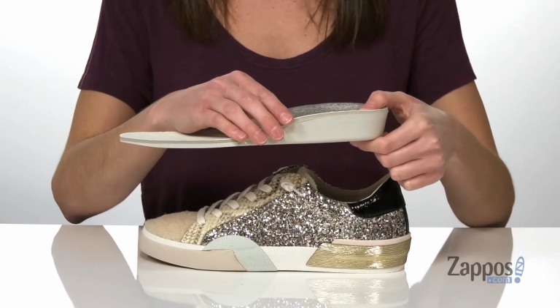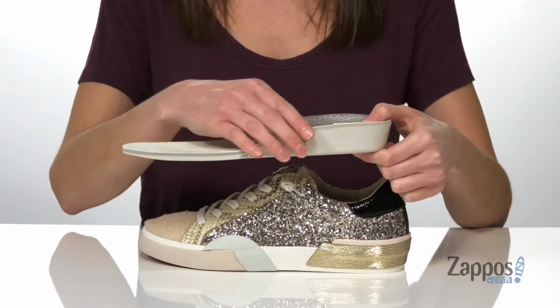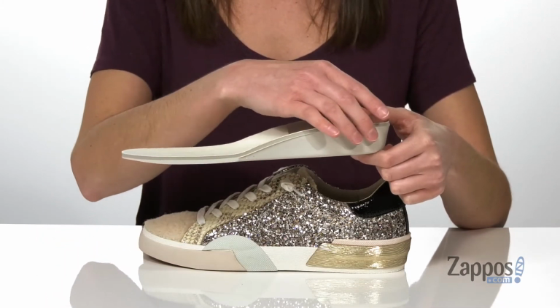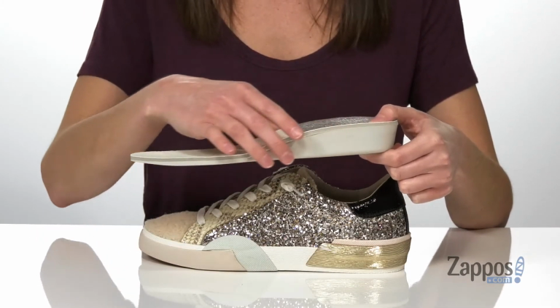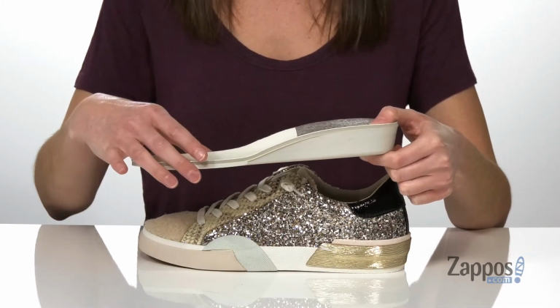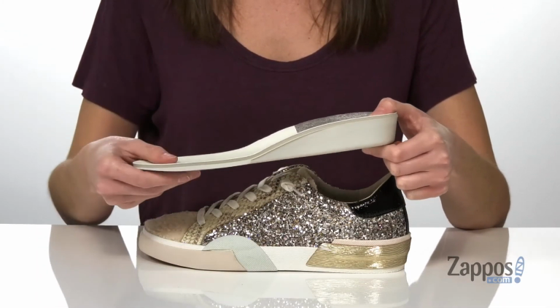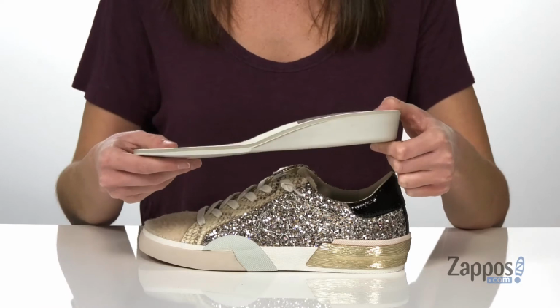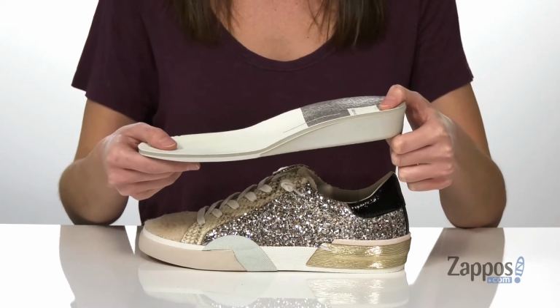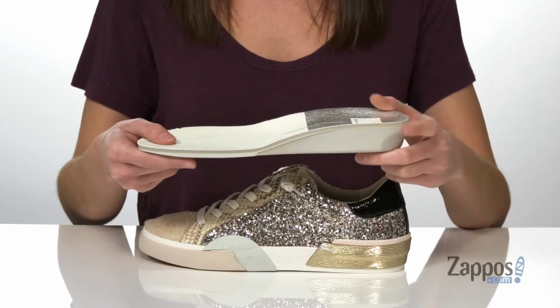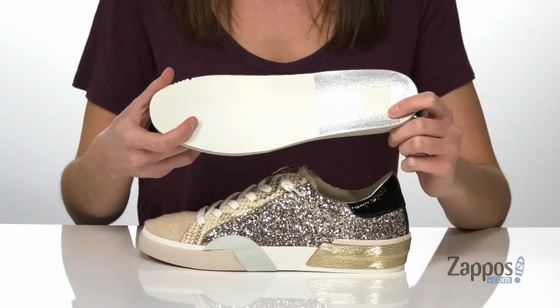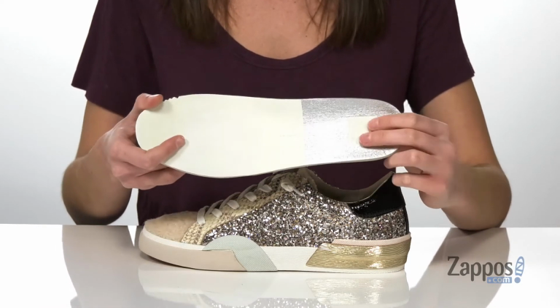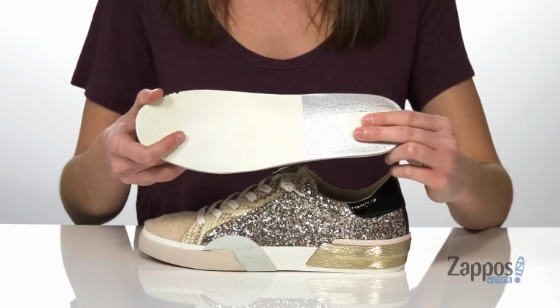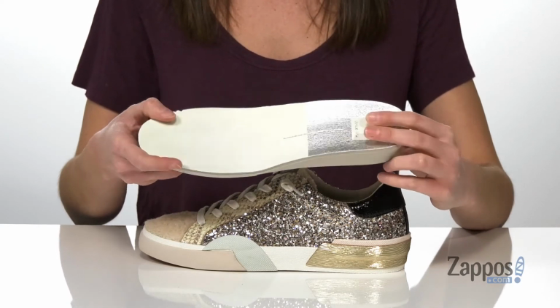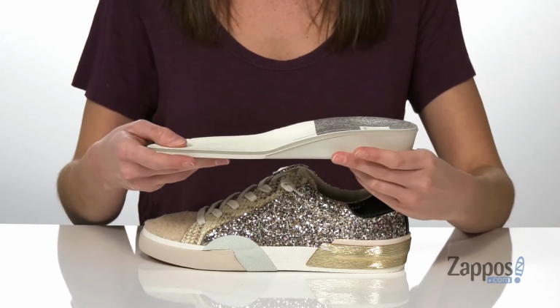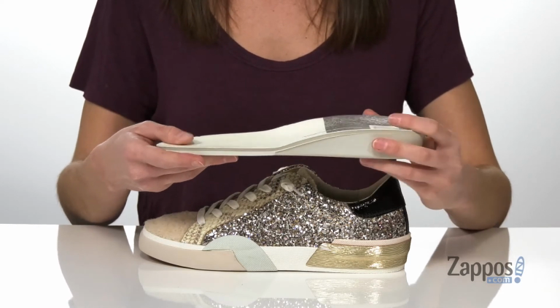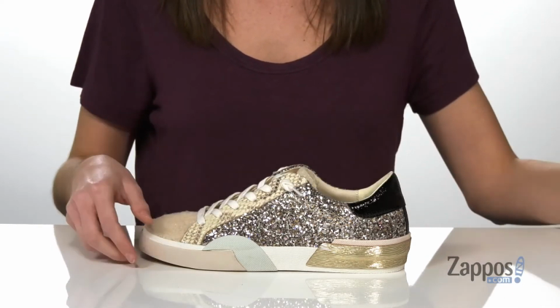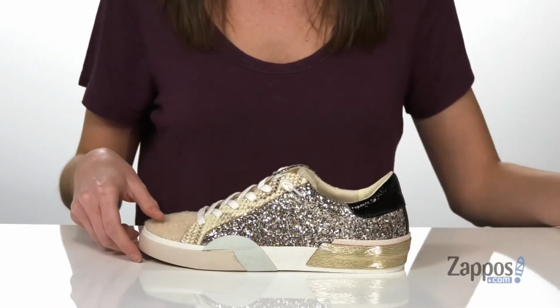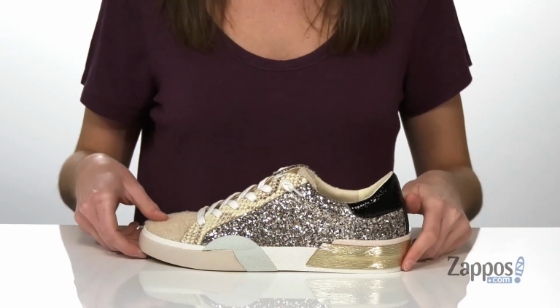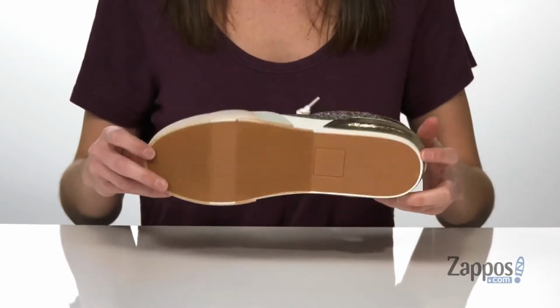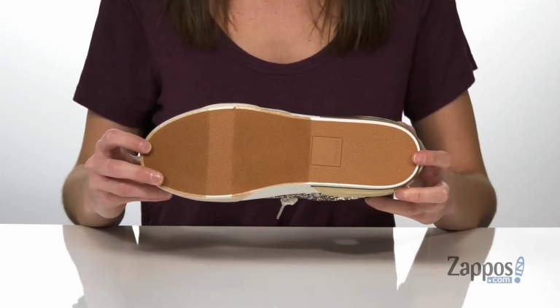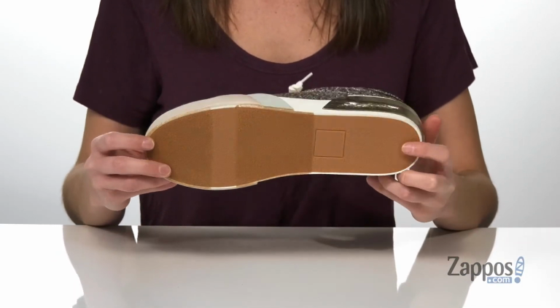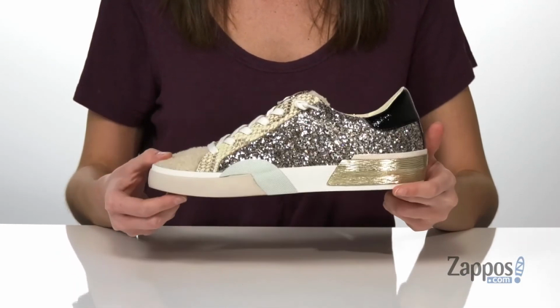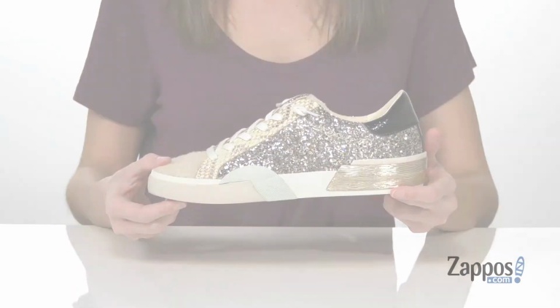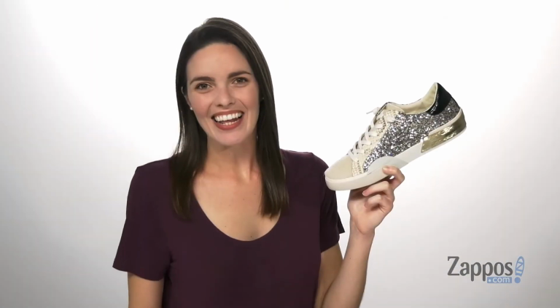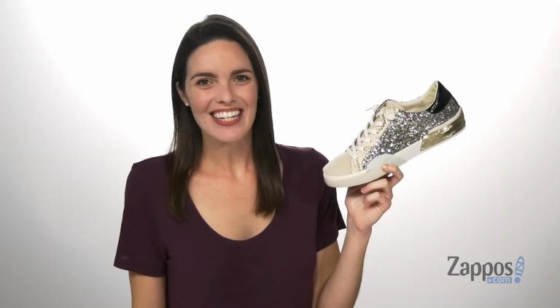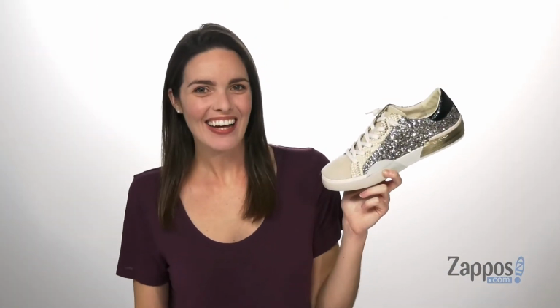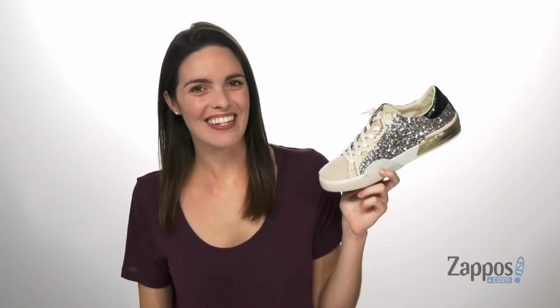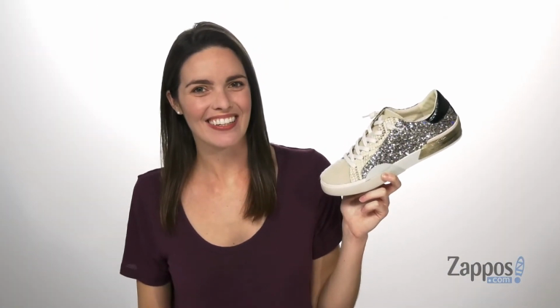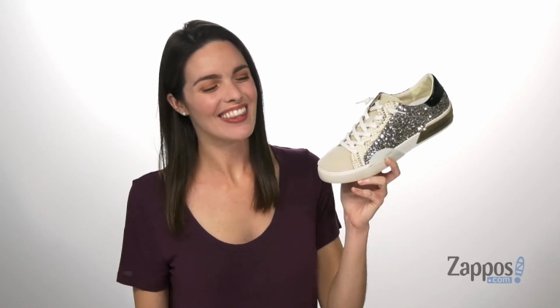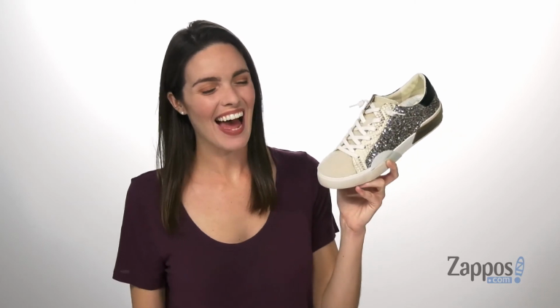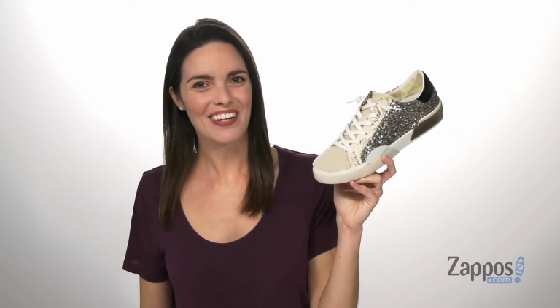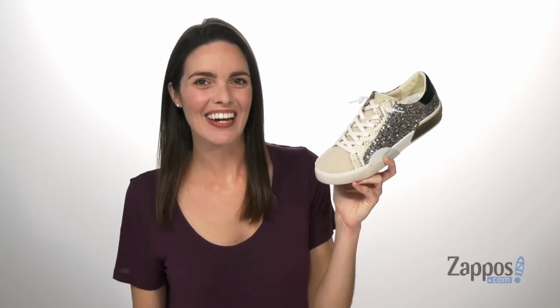Now check this out guys, this insole has a boost built in, so it's going to be undetectable. But you're getting nice cushioning as well as that lift. It's all on top of a textured outsole. Add a little something extra to your look with this style from Dolce Vita.